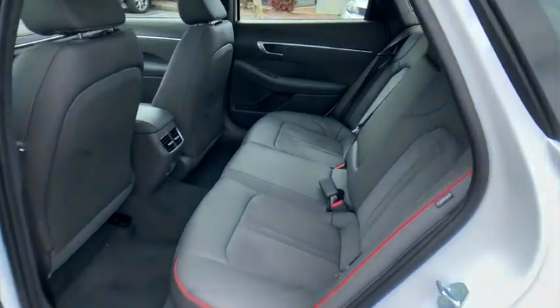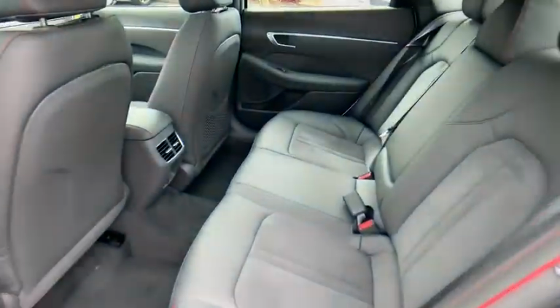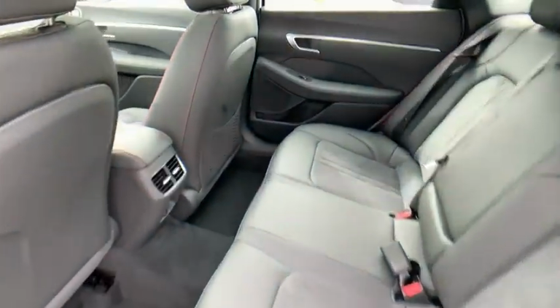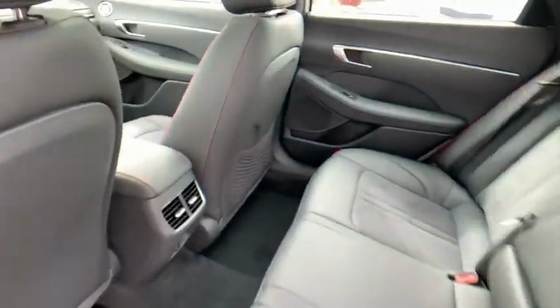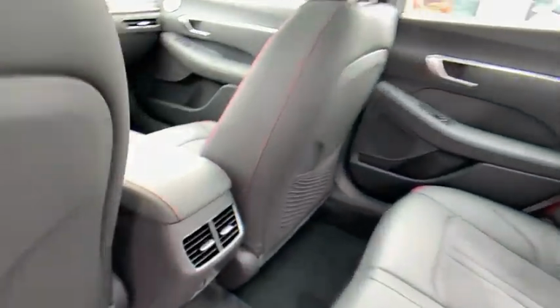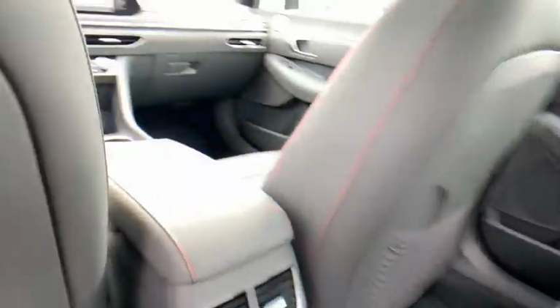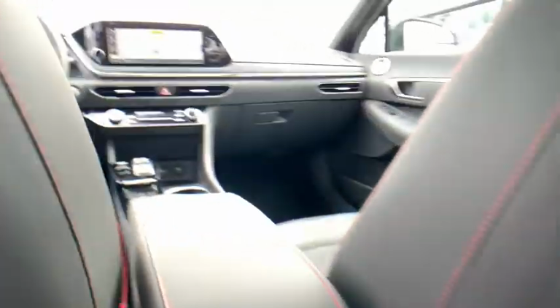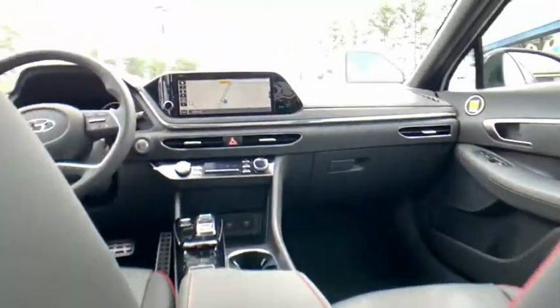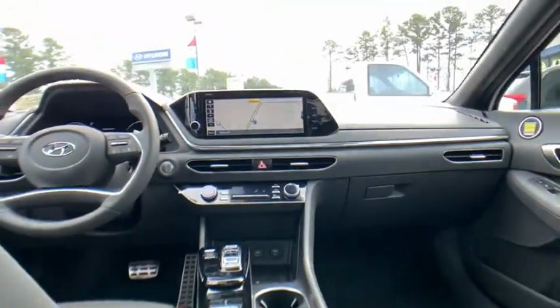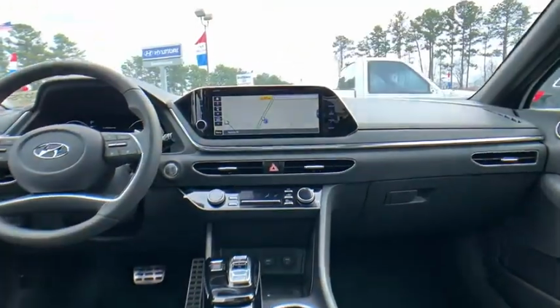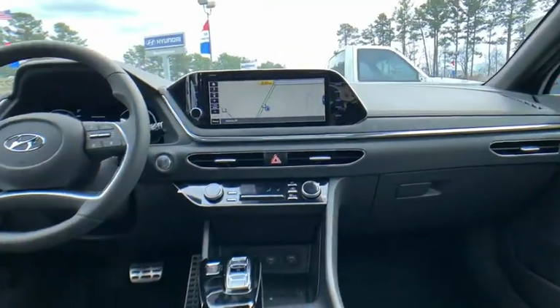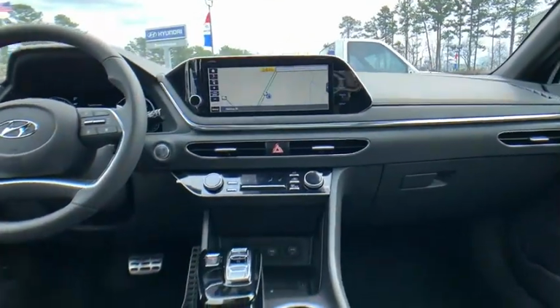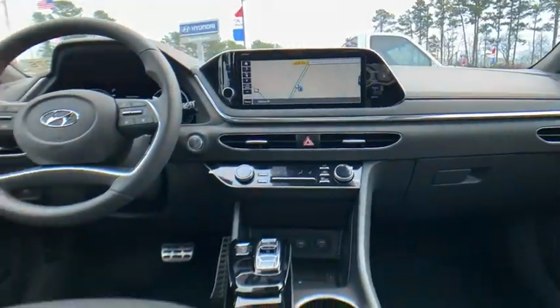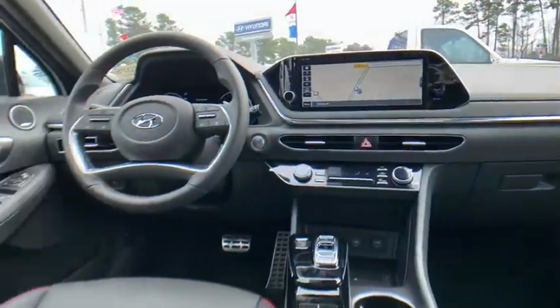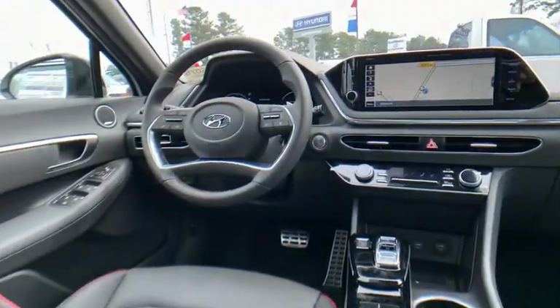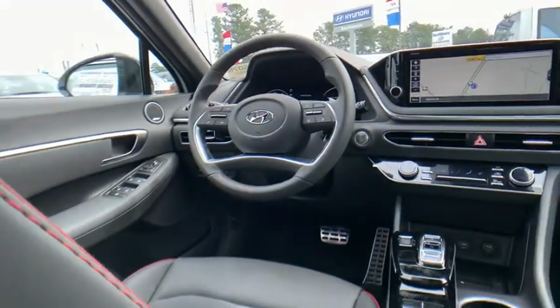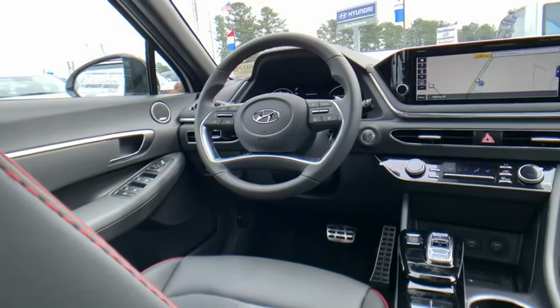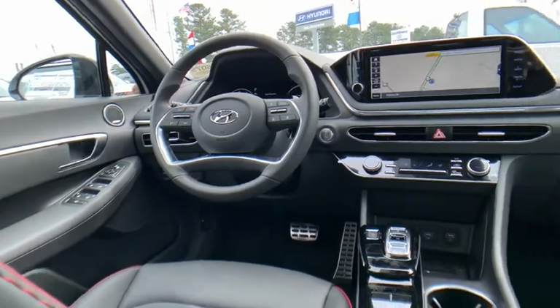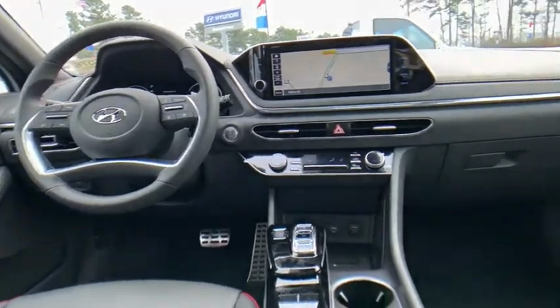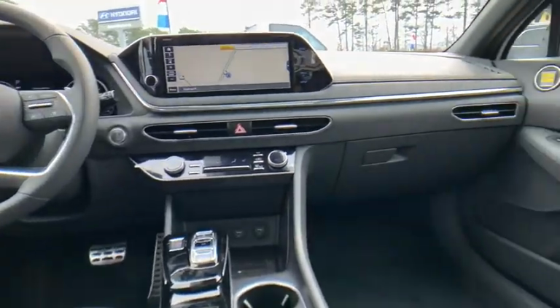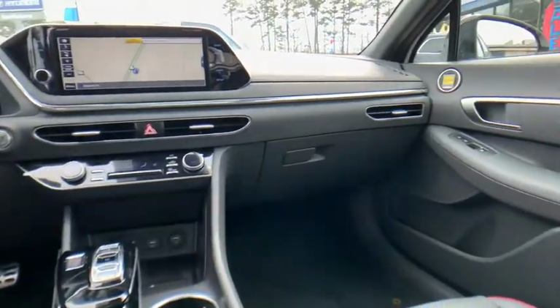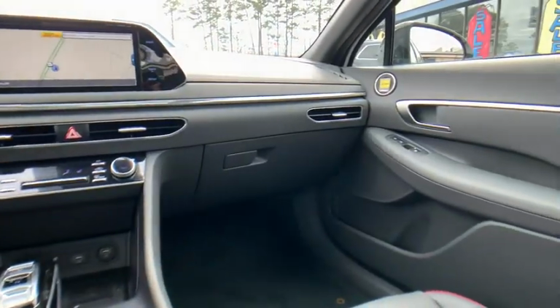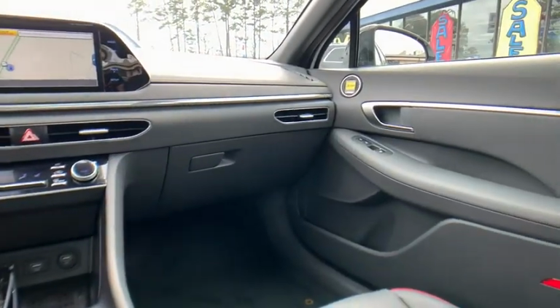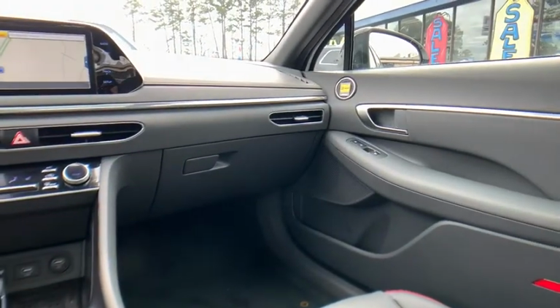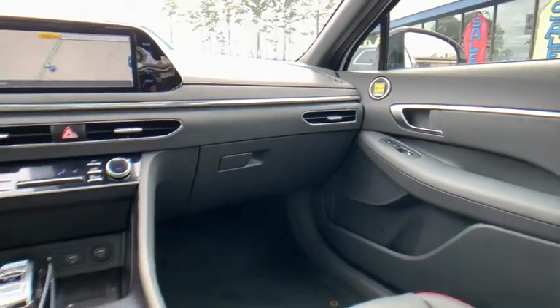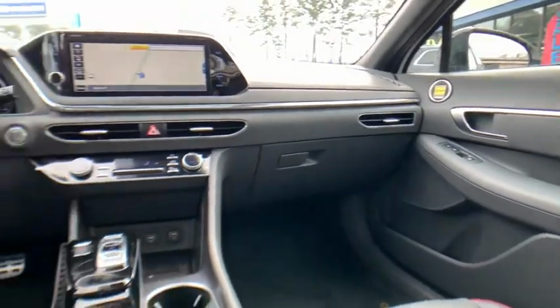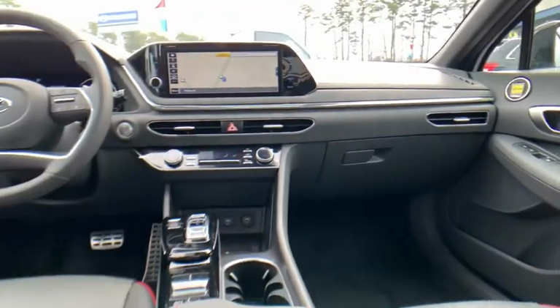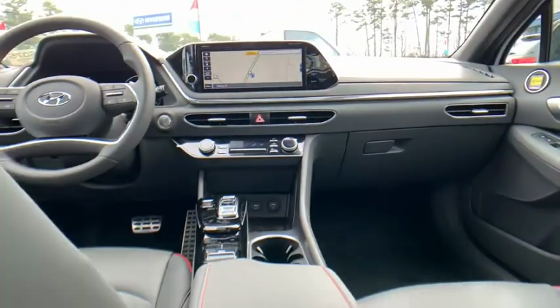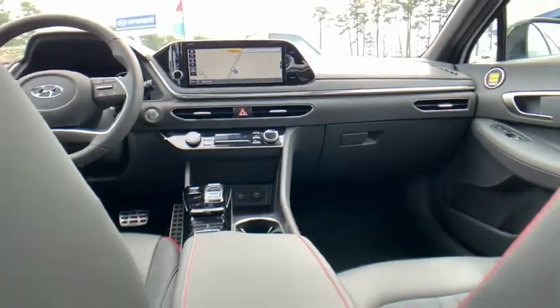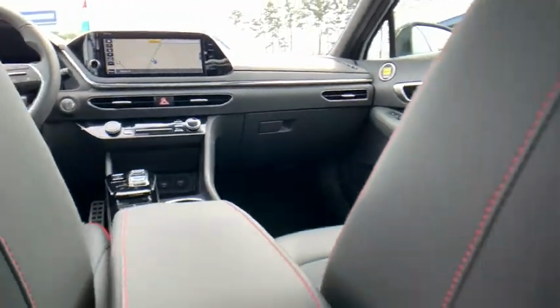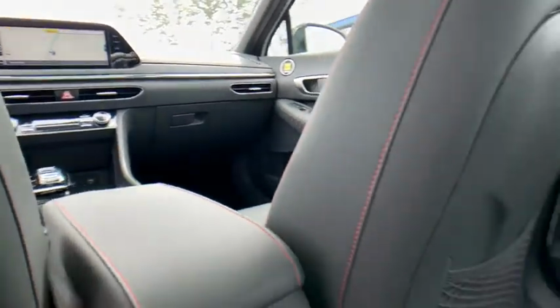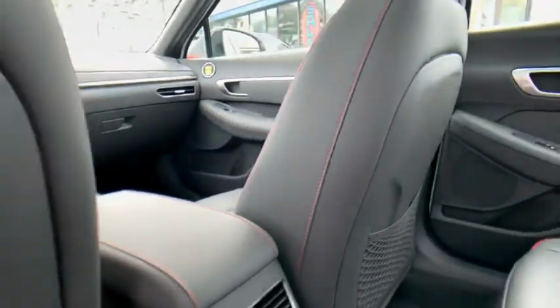Here are some of this vehicle's great options: traction control, Bose sound system, dual airbags, panoramic sunroof, power steering, four-wheel disc brakes.